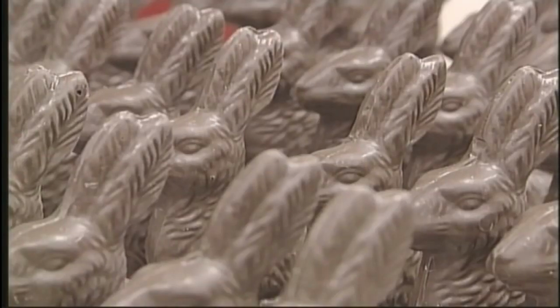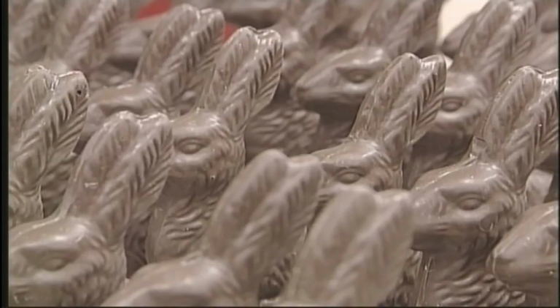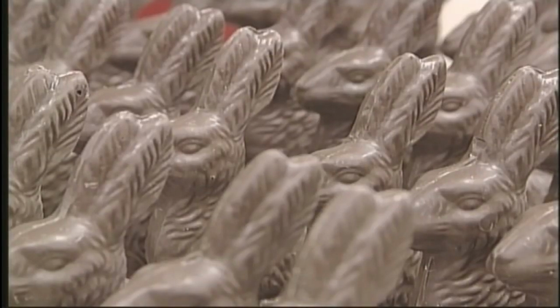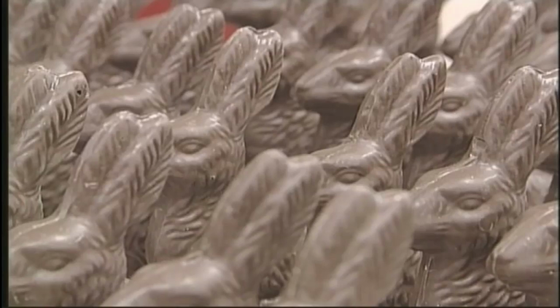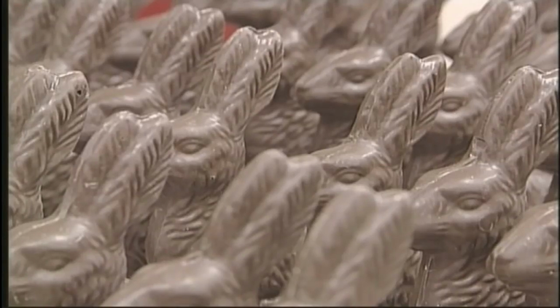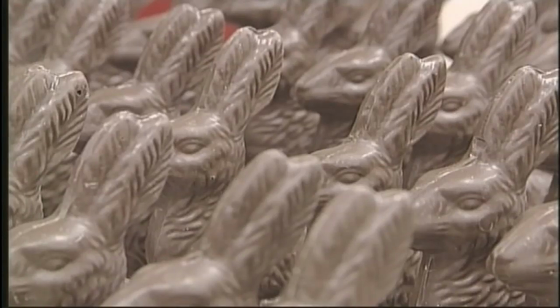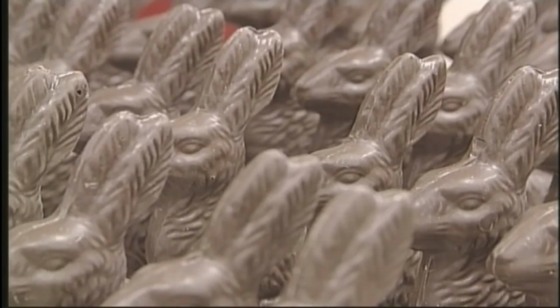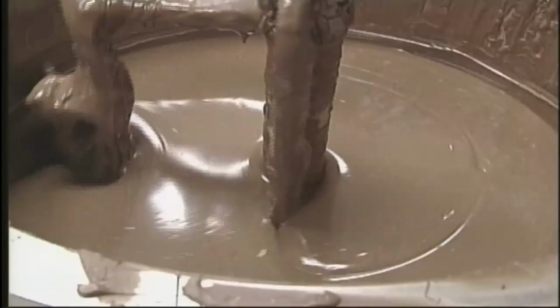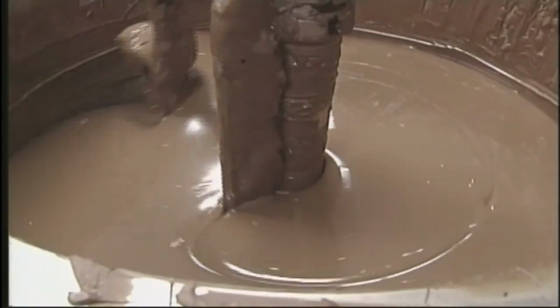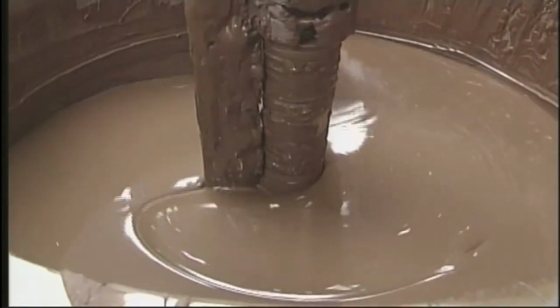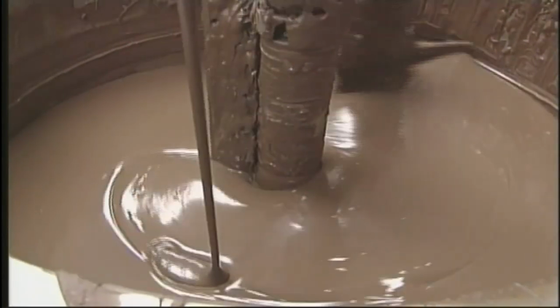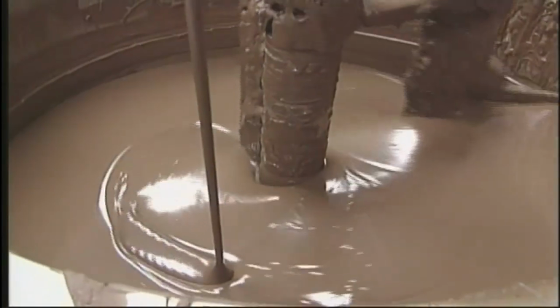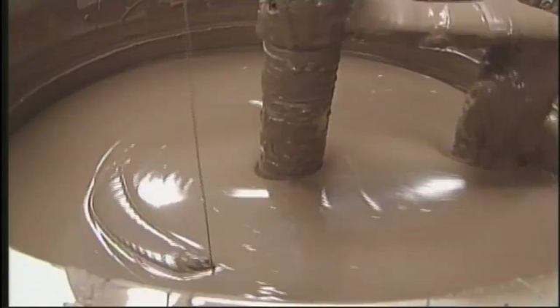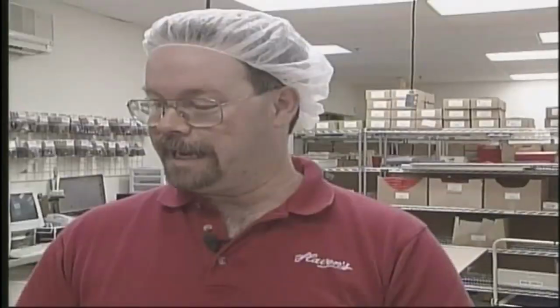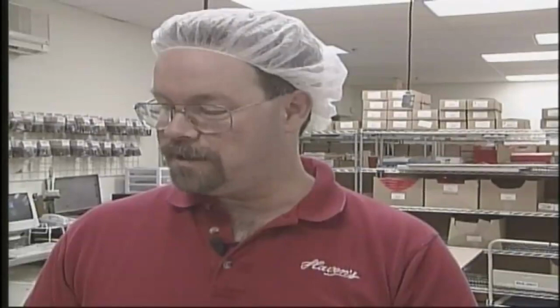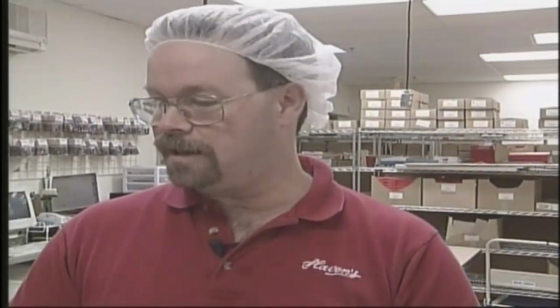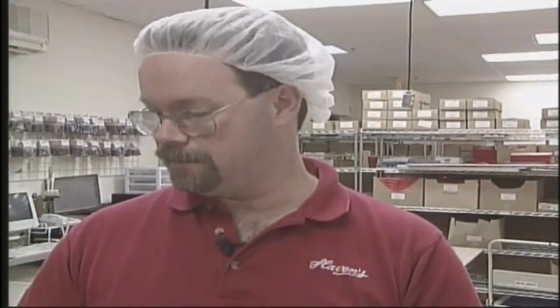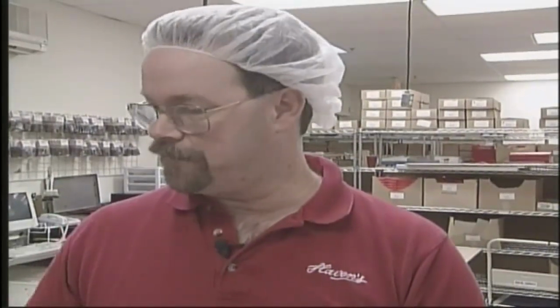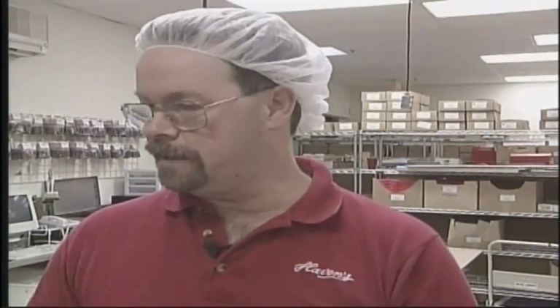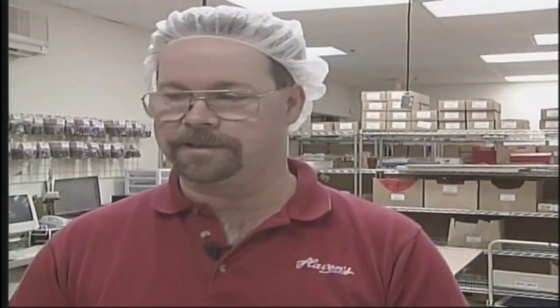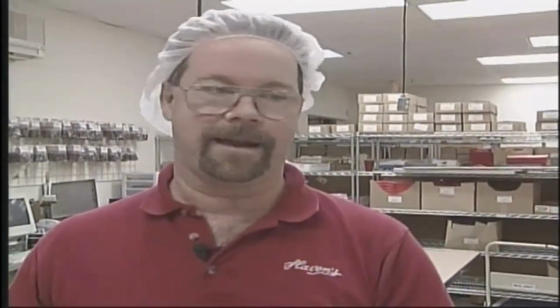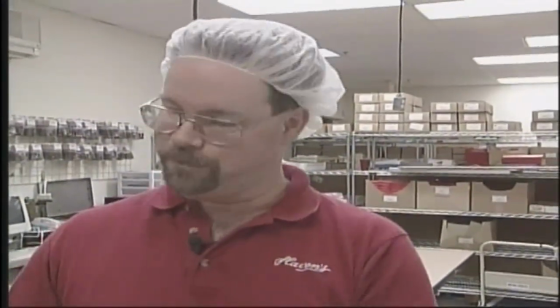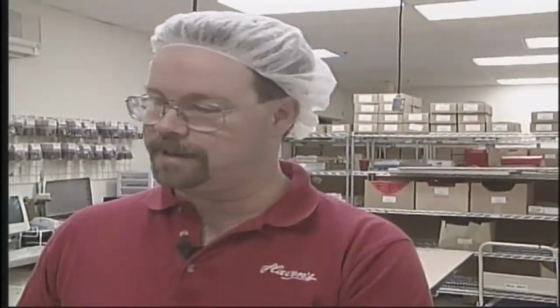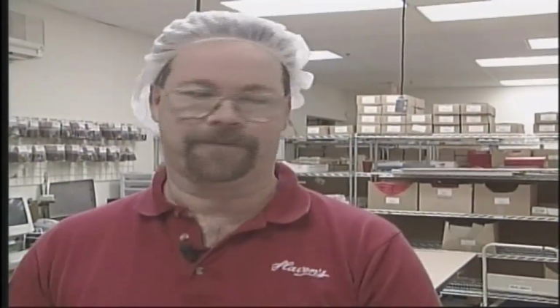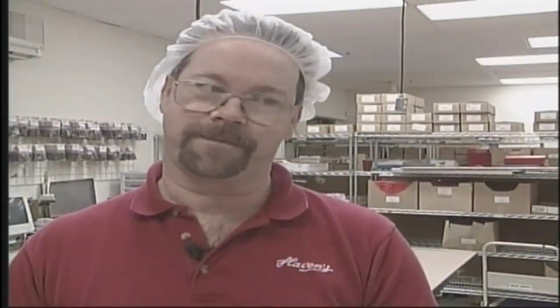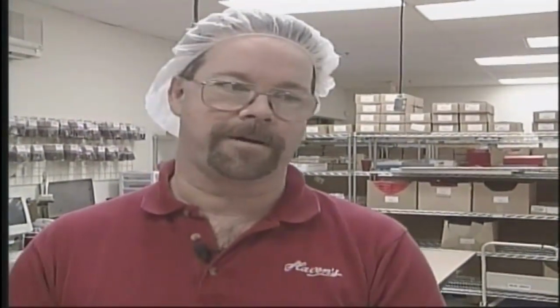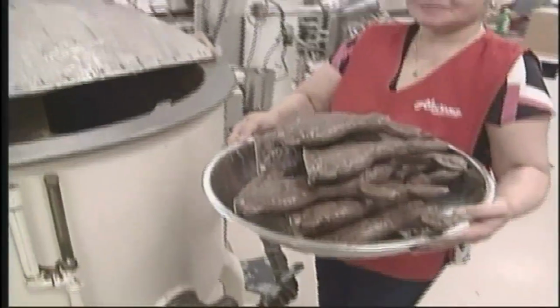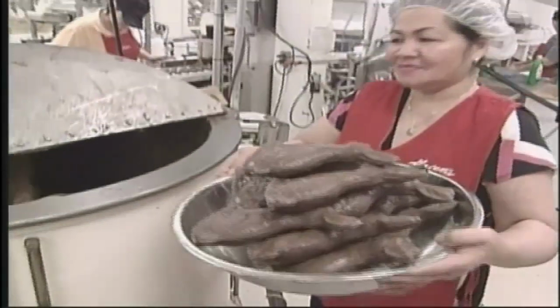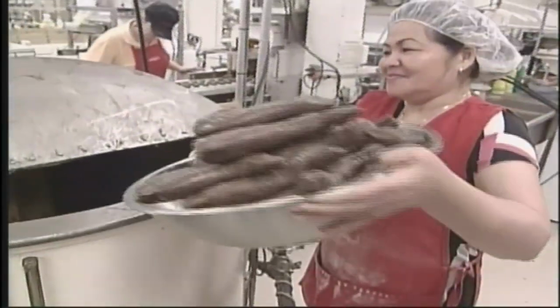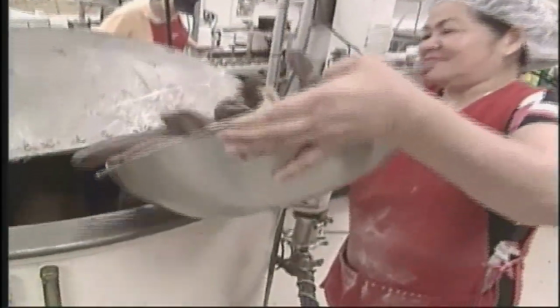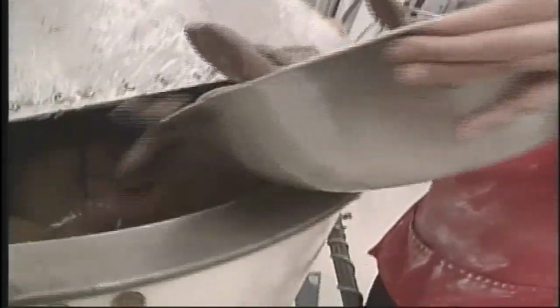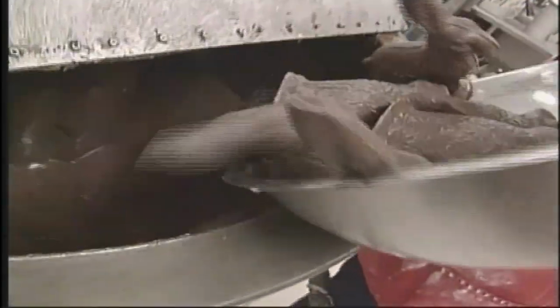Lined up like little soldiers, these bunnies are about to meet their melter. Any solid chocolate — these leftover bunnies you see right here — we're lining them up for a brief memorial, and they're going to hop right into the melter.